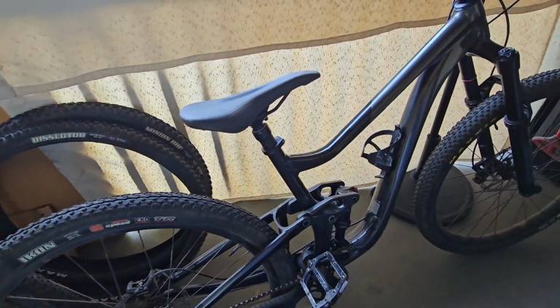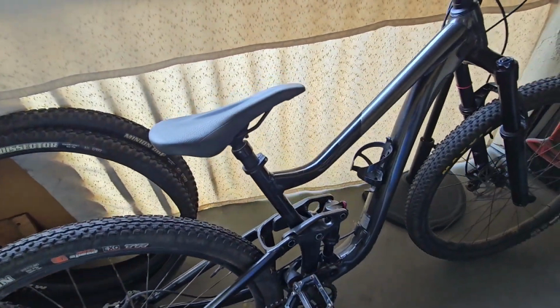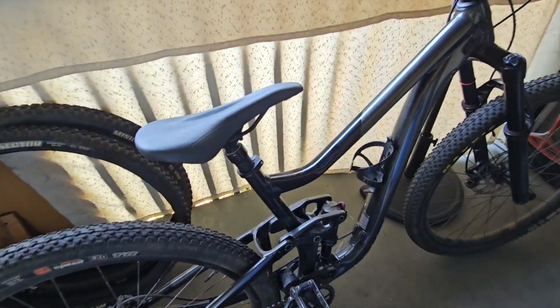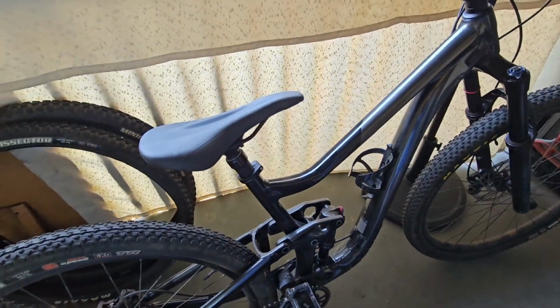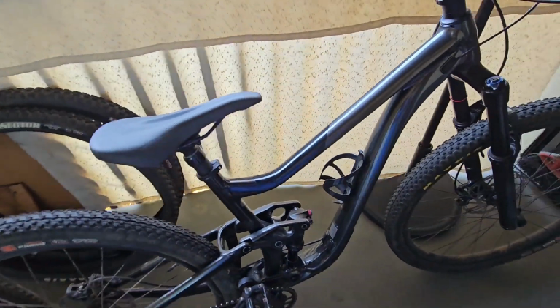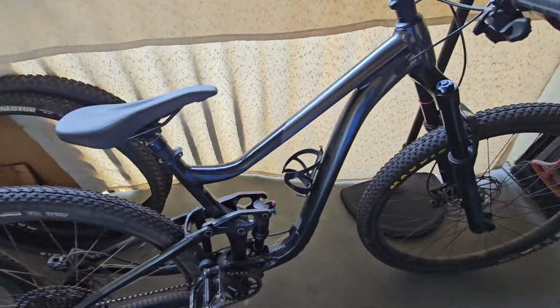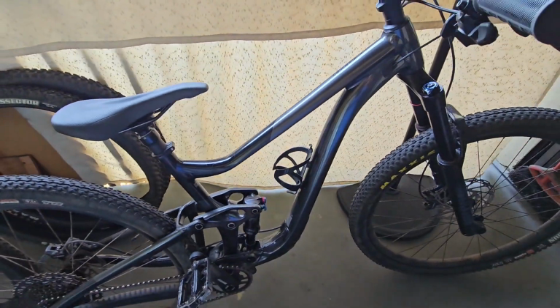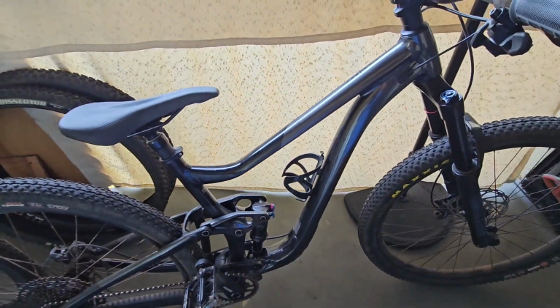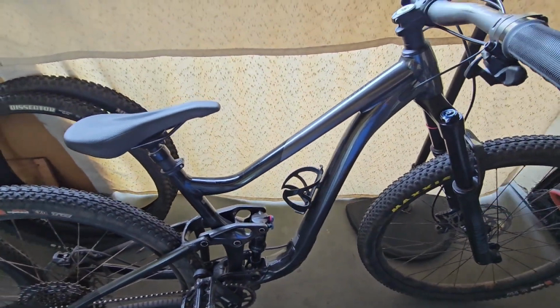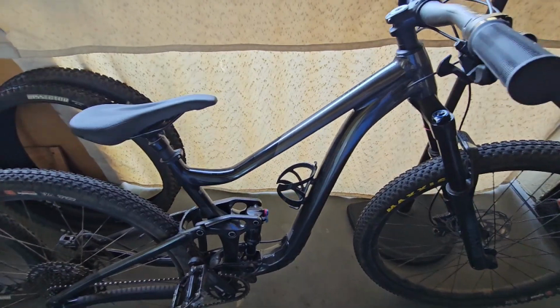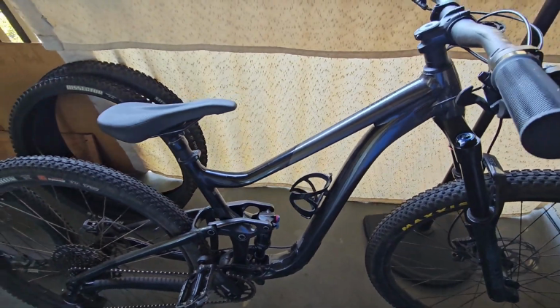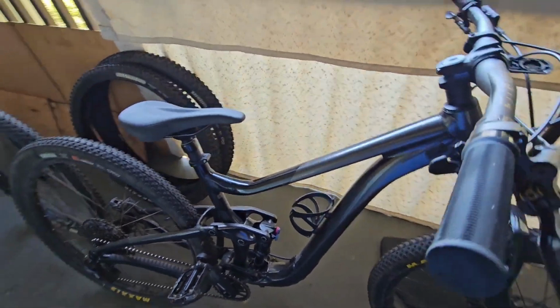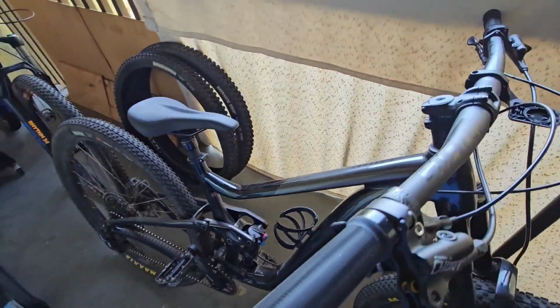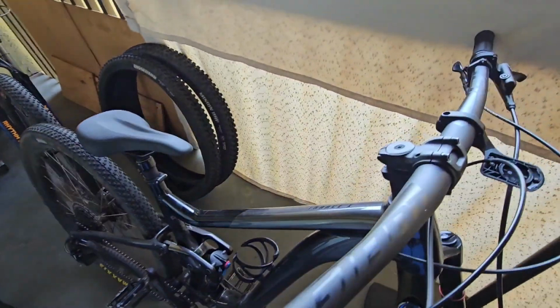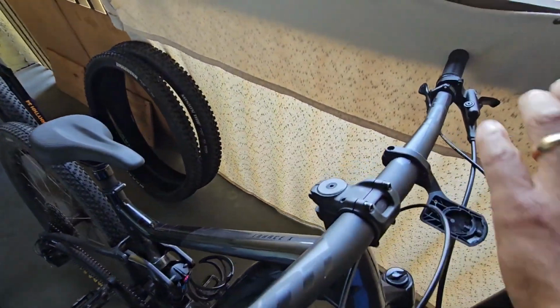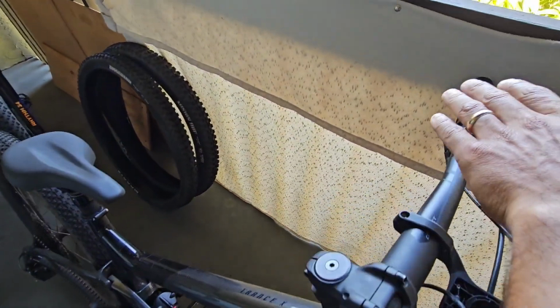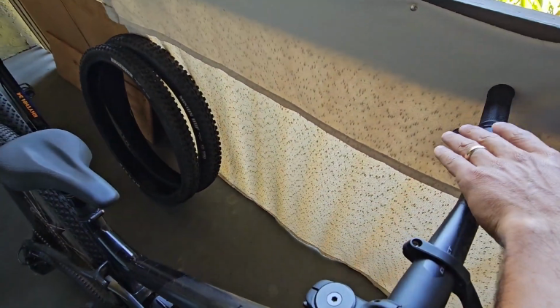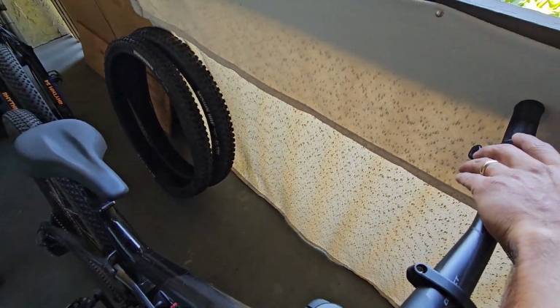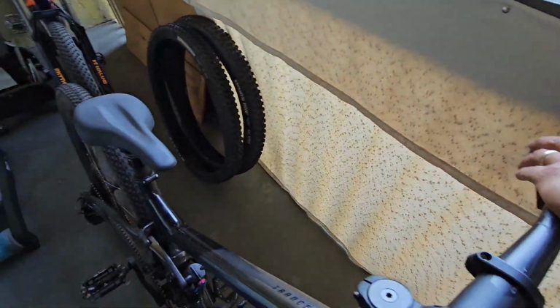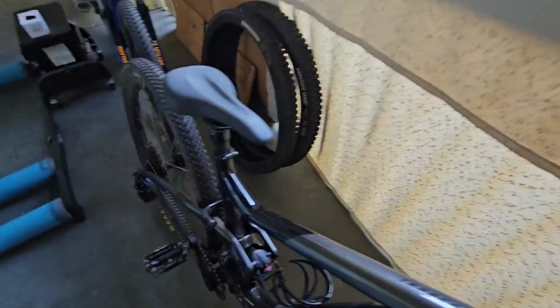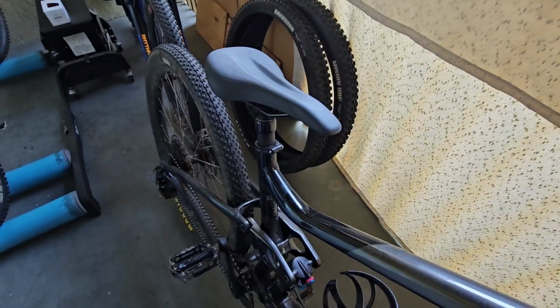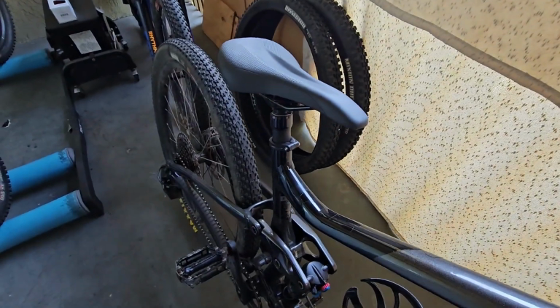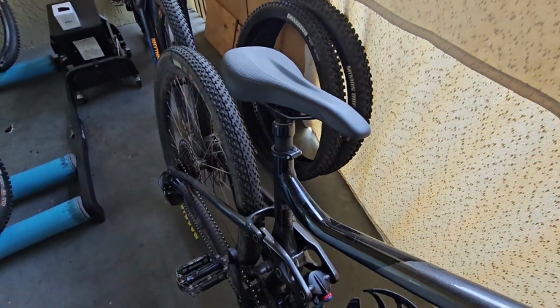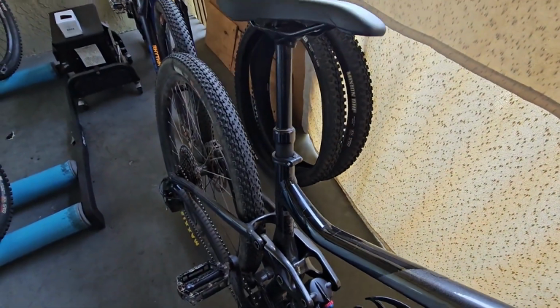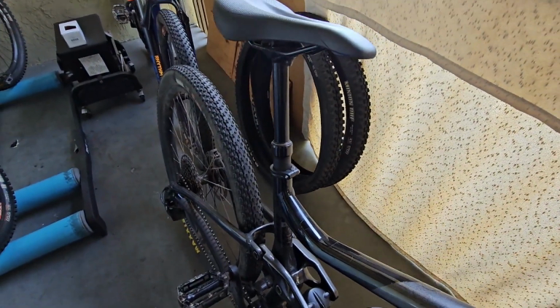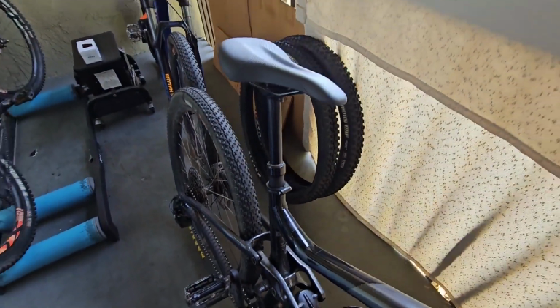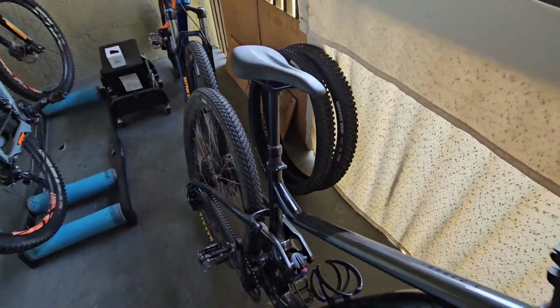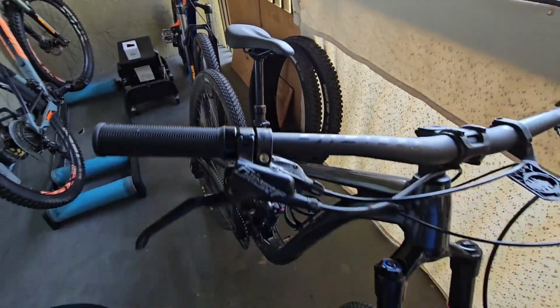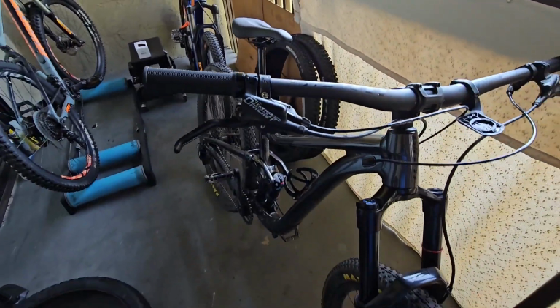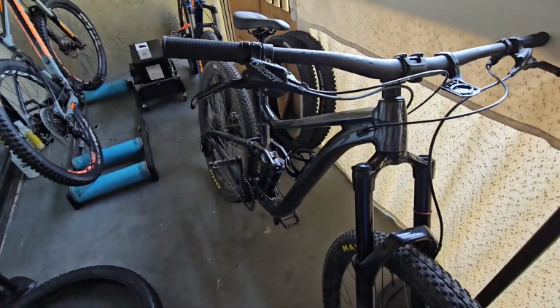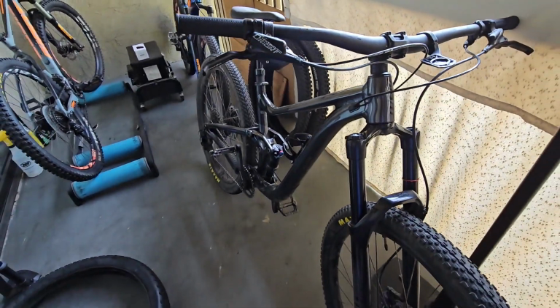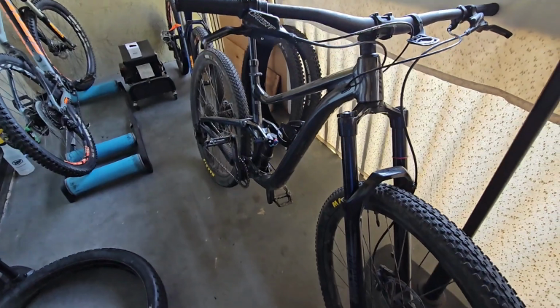This is a beautiful bike. Here's the dropper post. This is a trail bike.